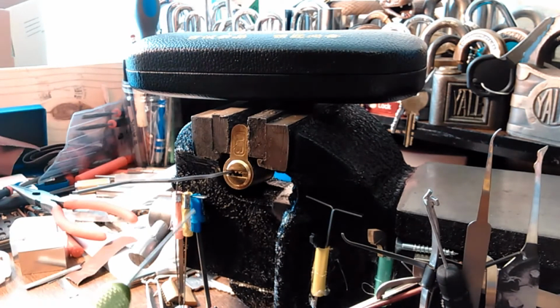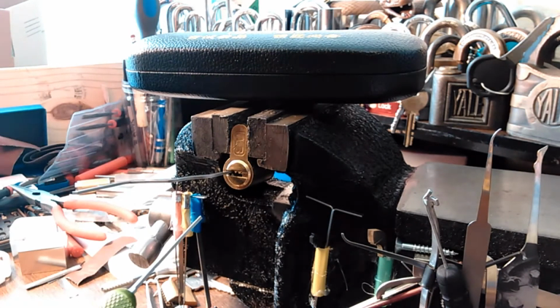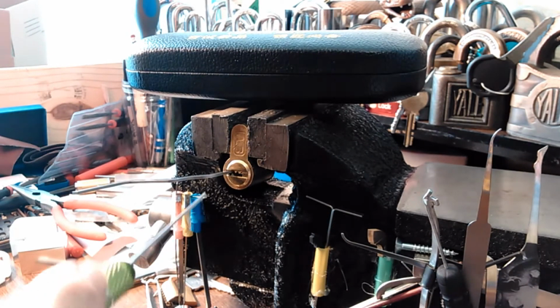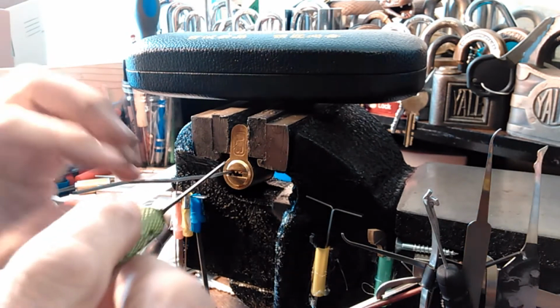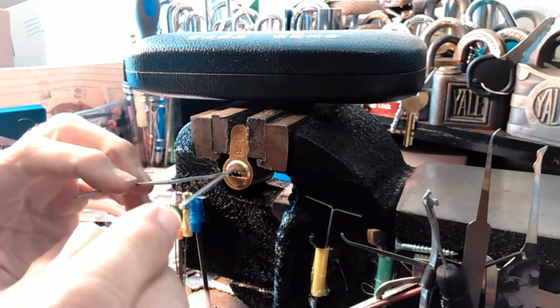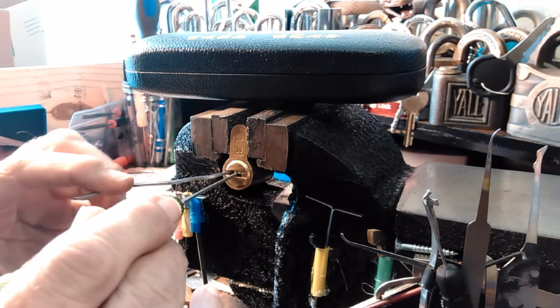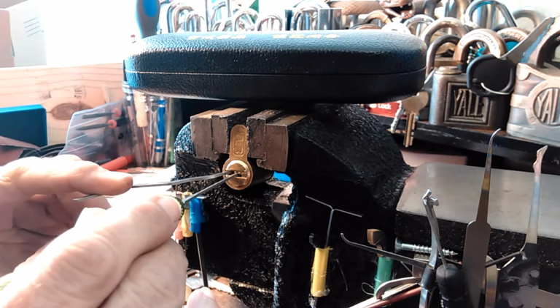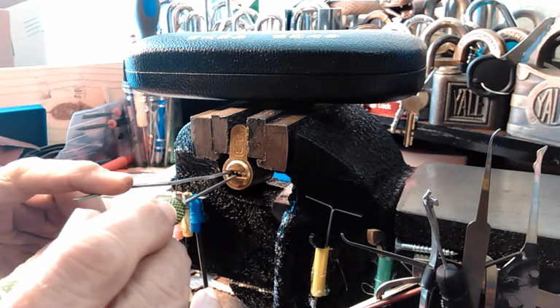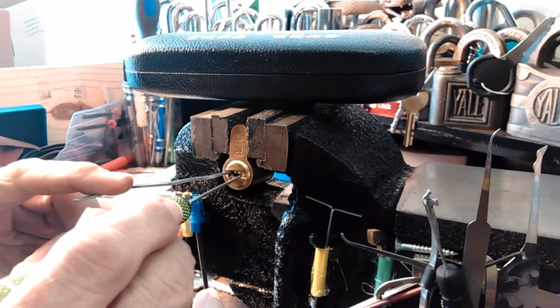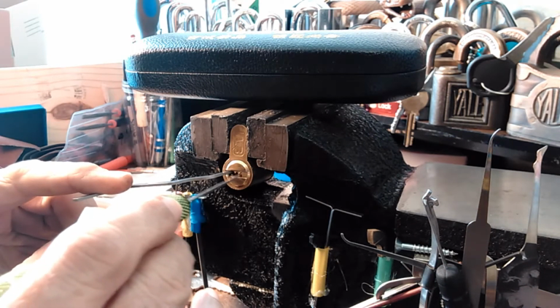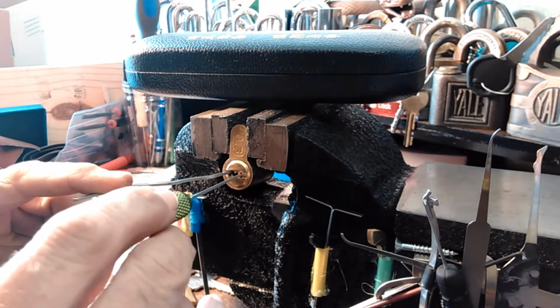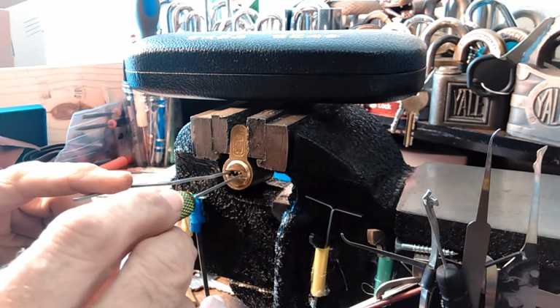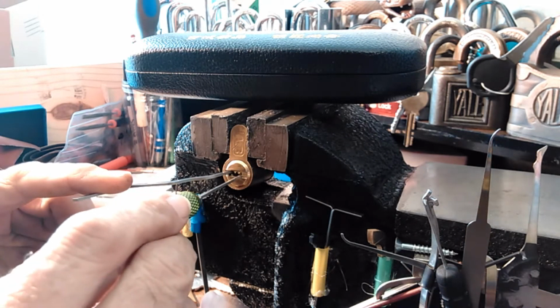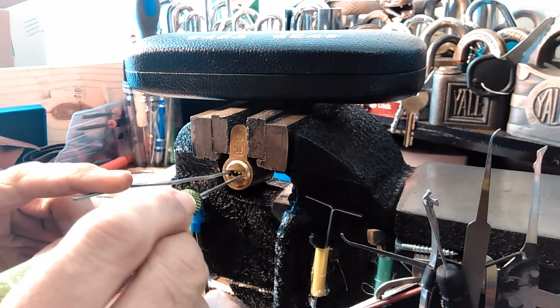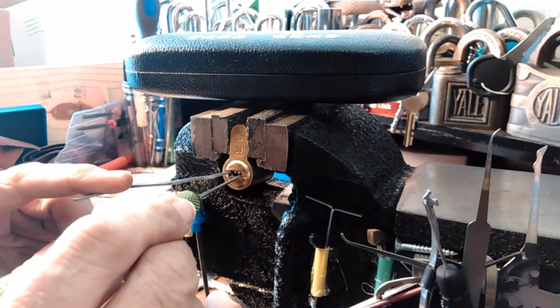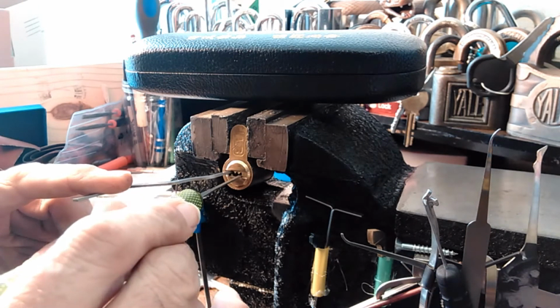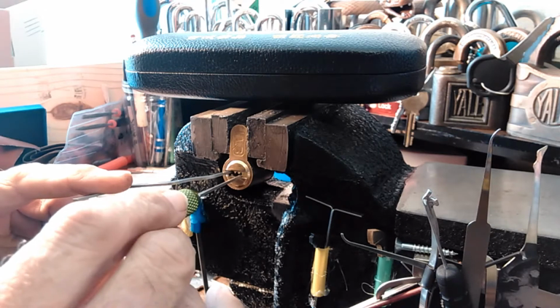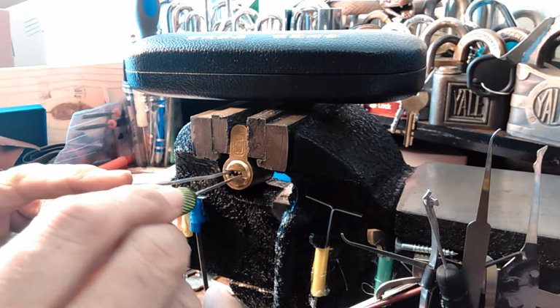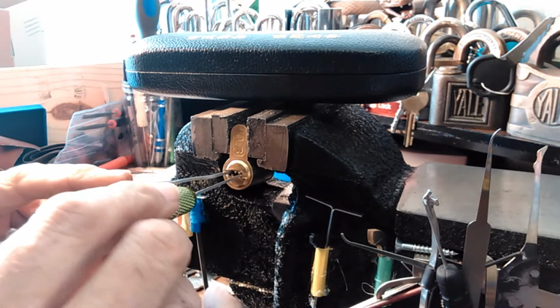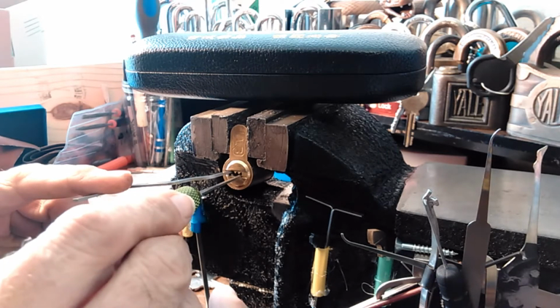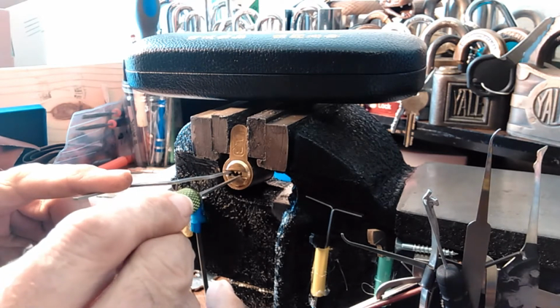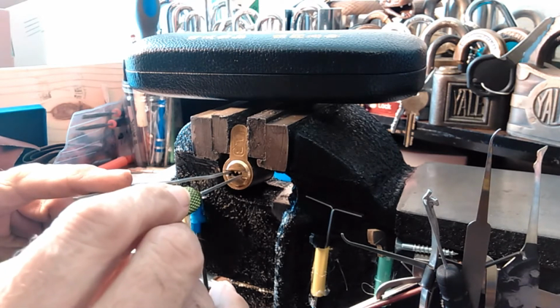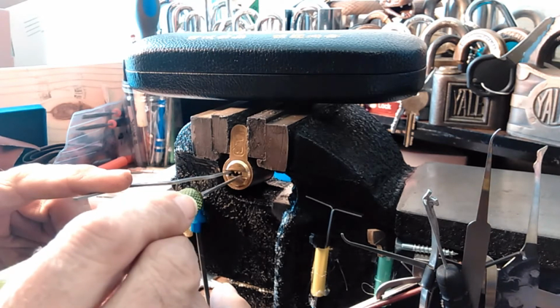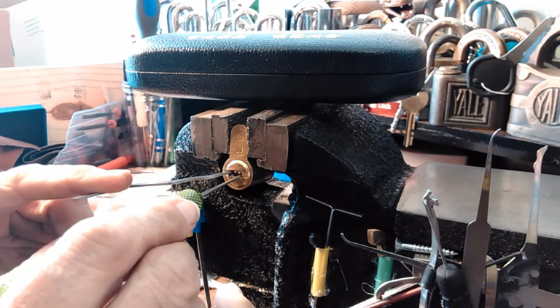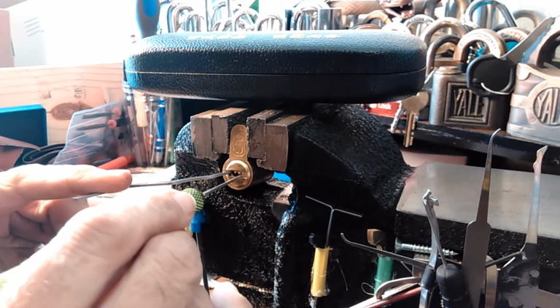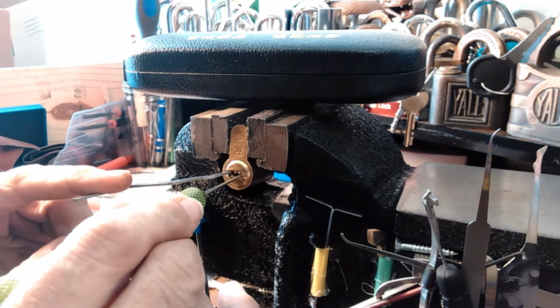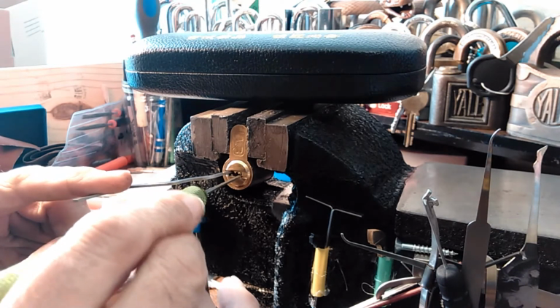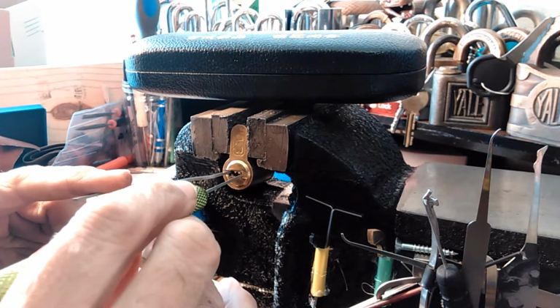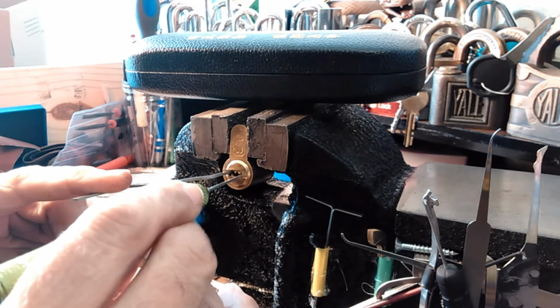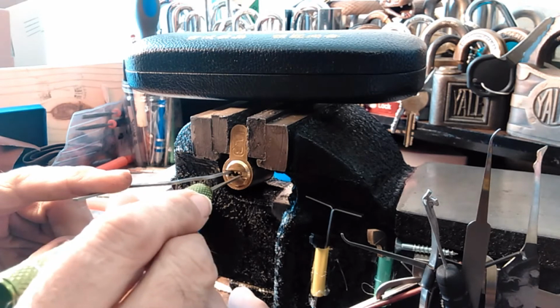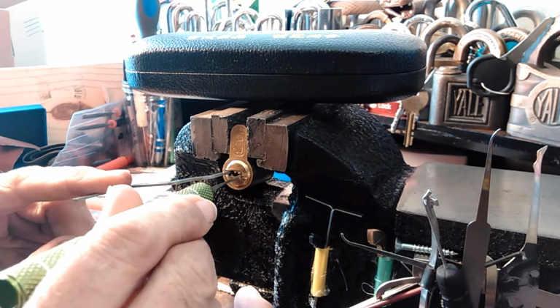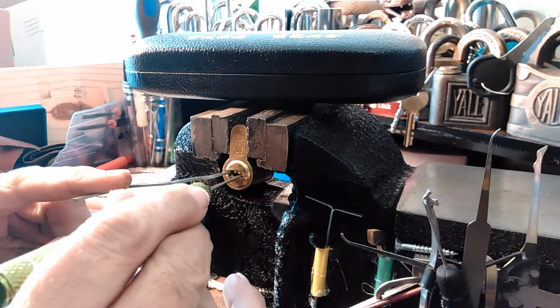I did put some spool effects on the key pins that I have in here — I altered every one of those. I'm going to go ahead and try to pick it on camera, and it will be a challenge lock.